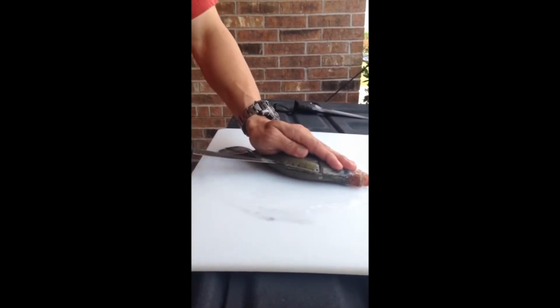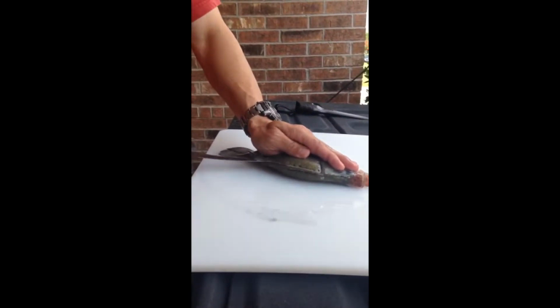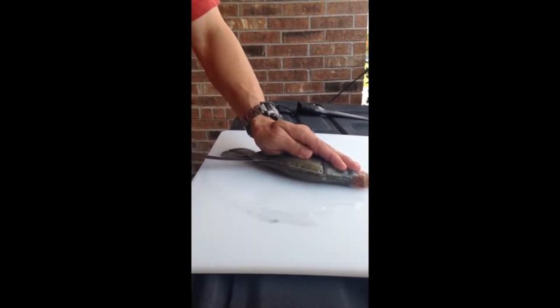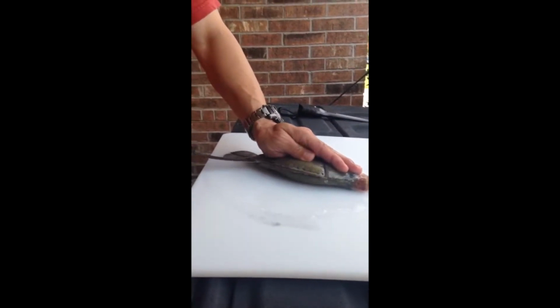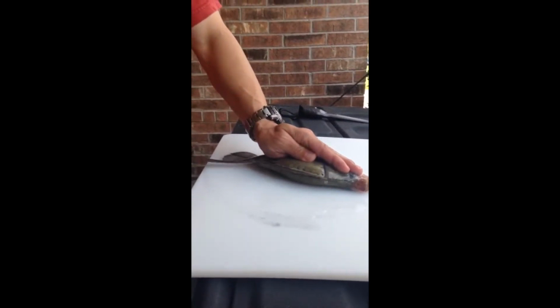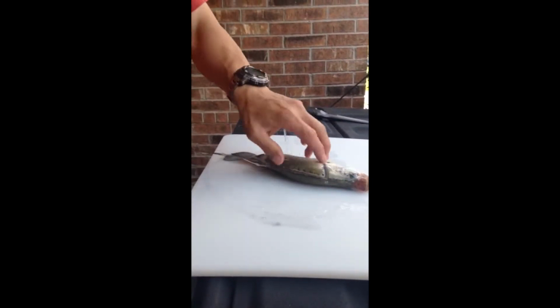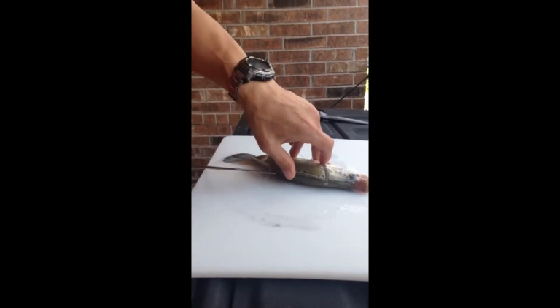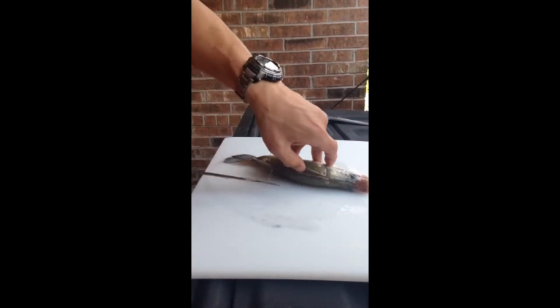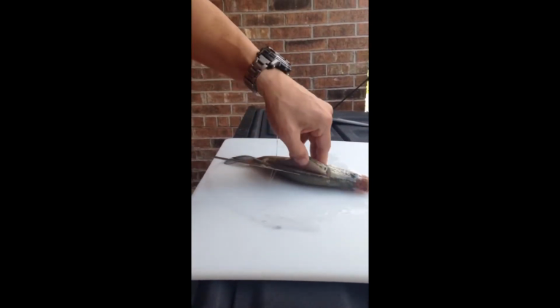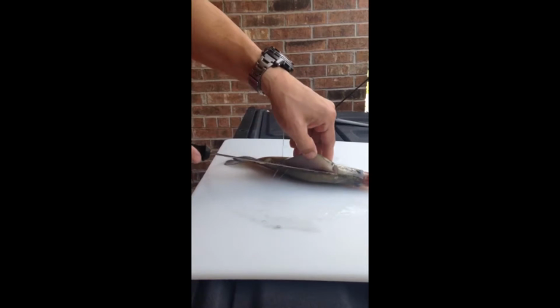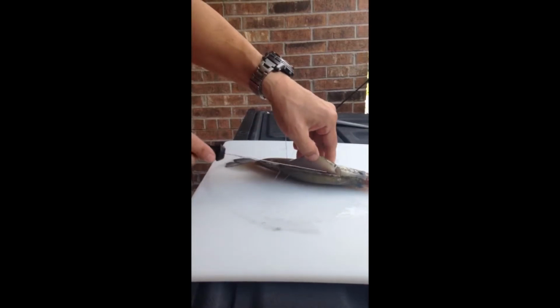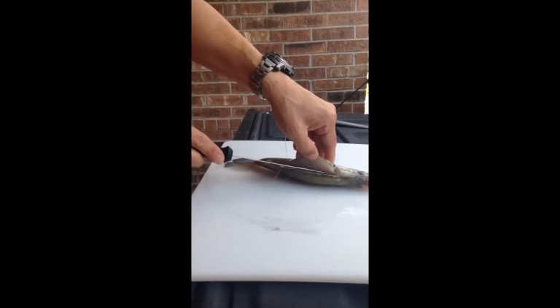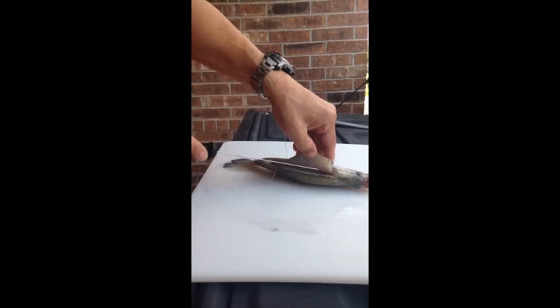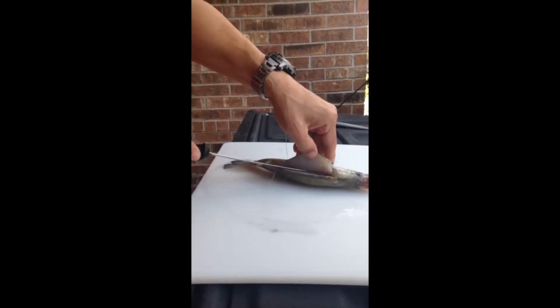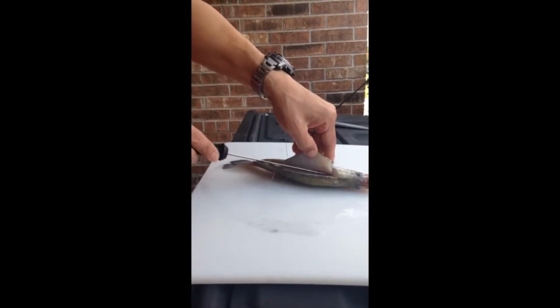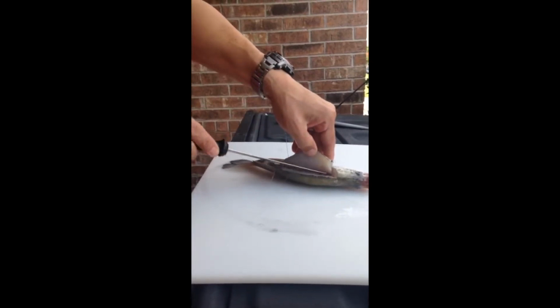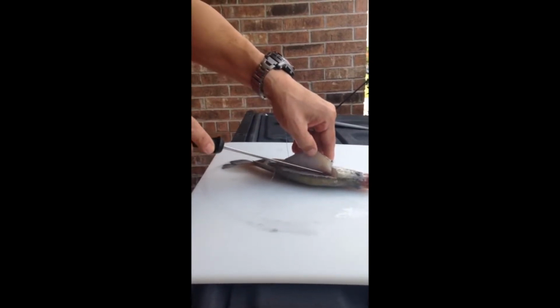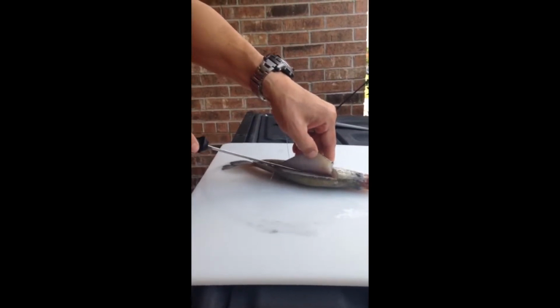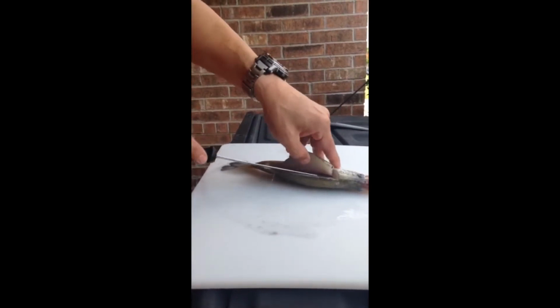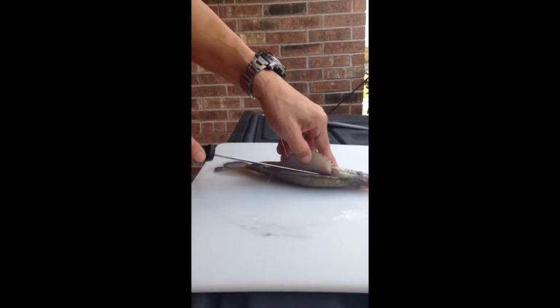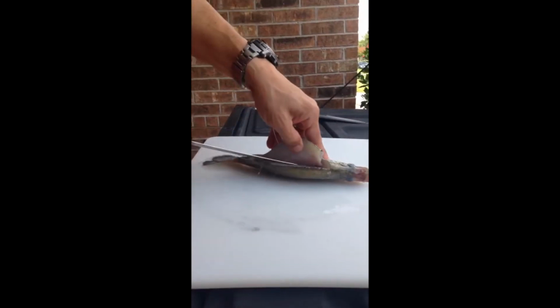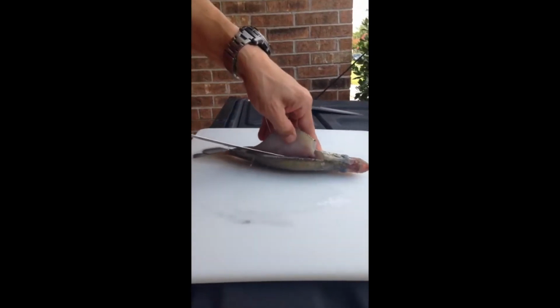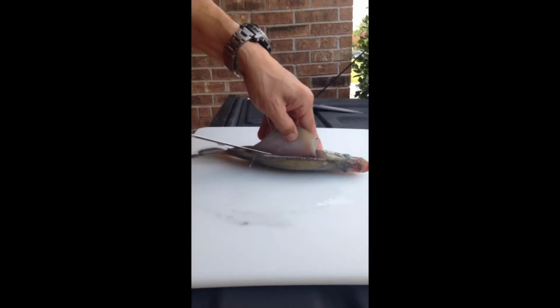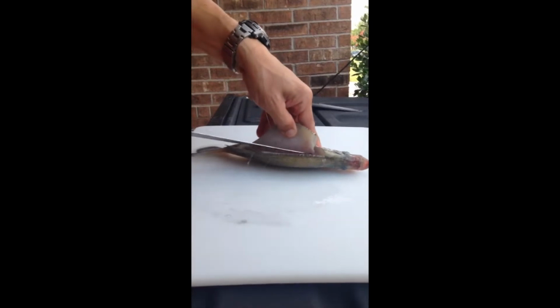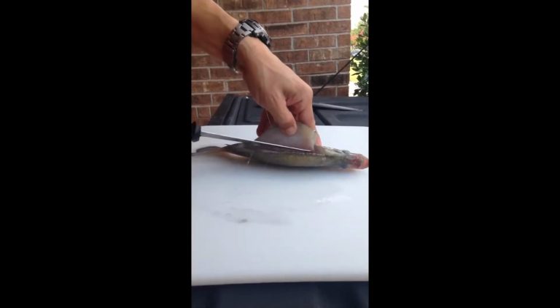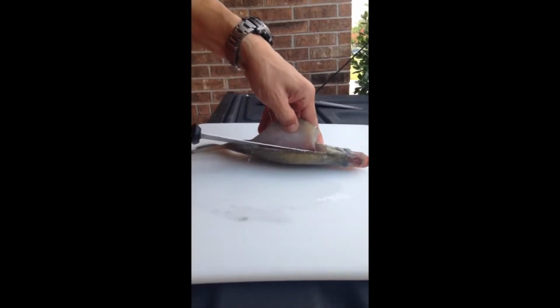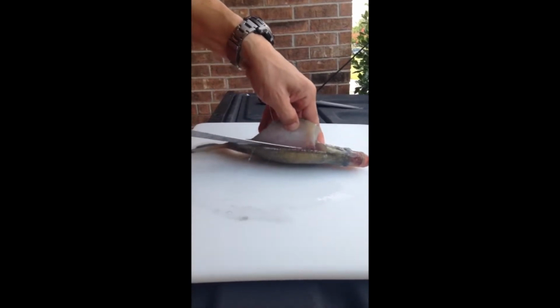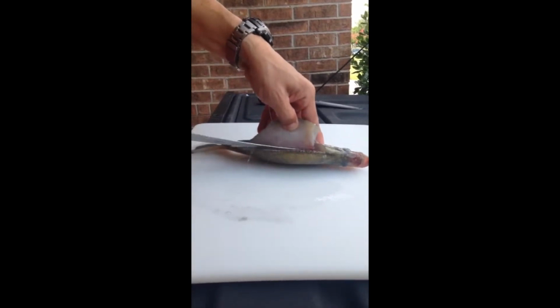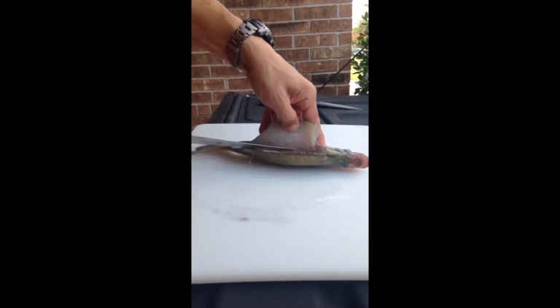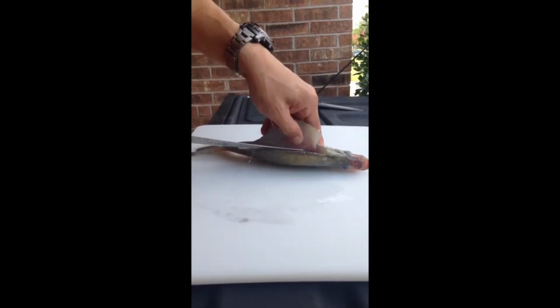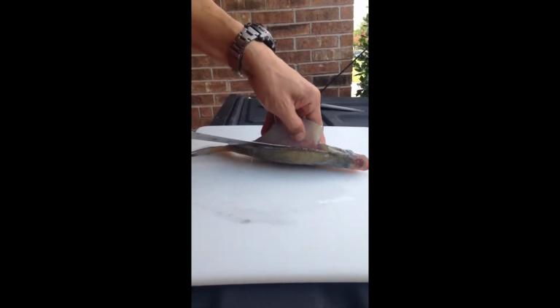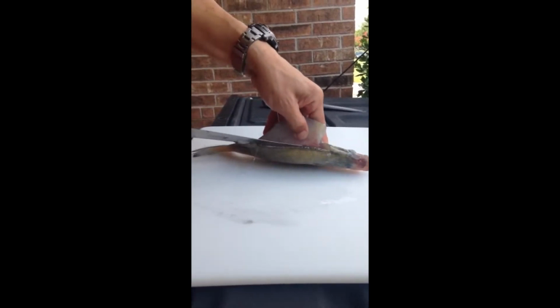Peel it open — you can hear that, that's the ribcage. Kind of slowly take the meat off the ribcage.